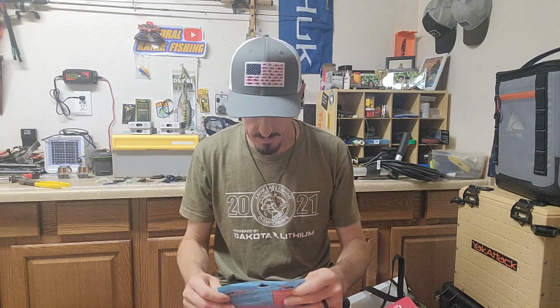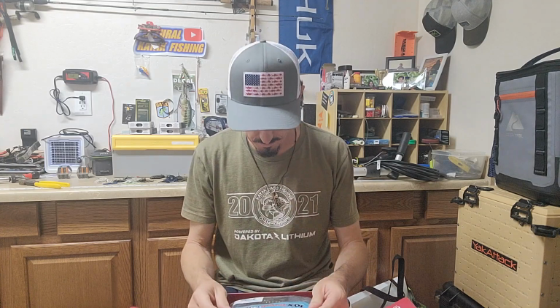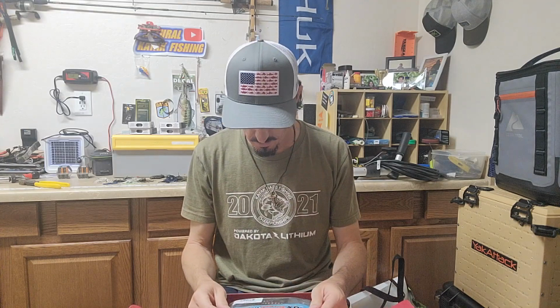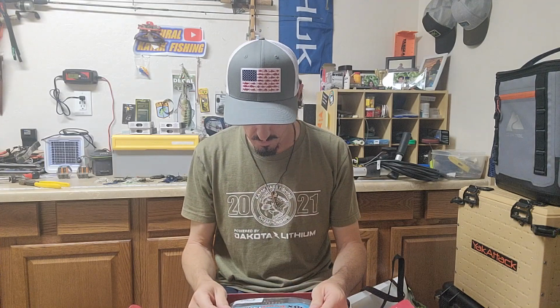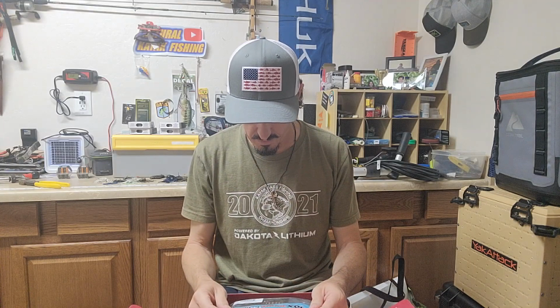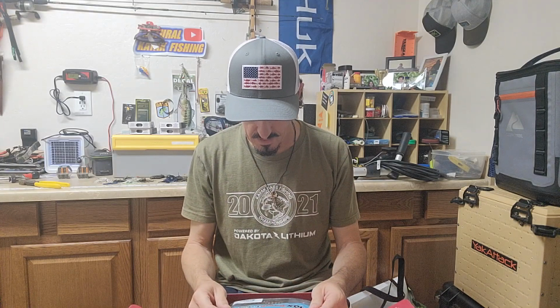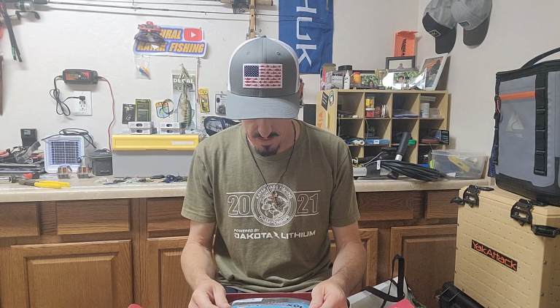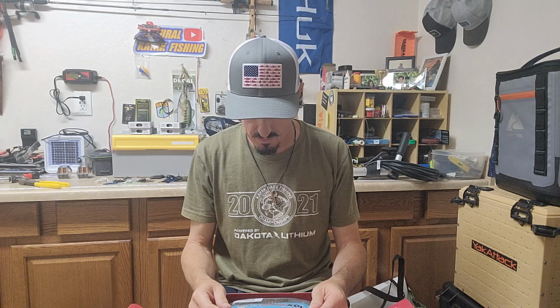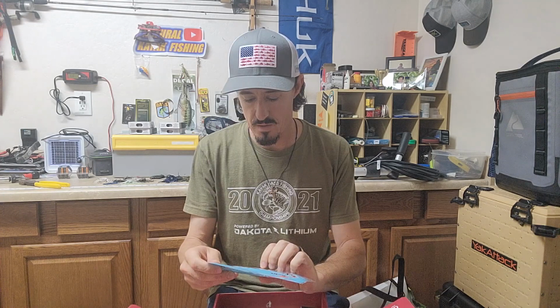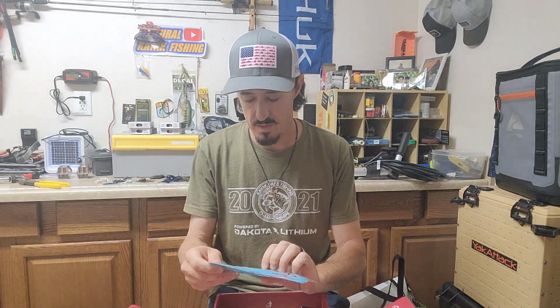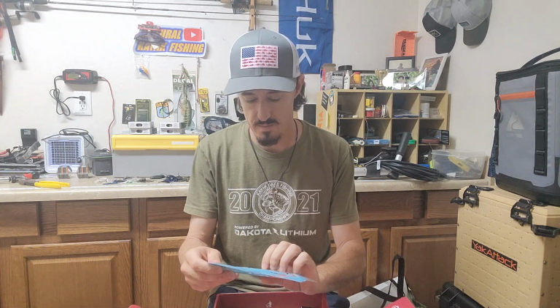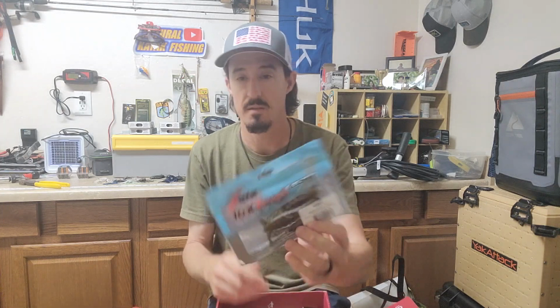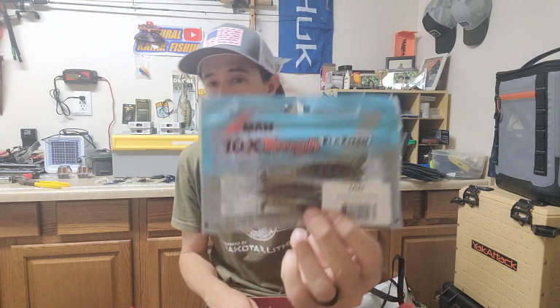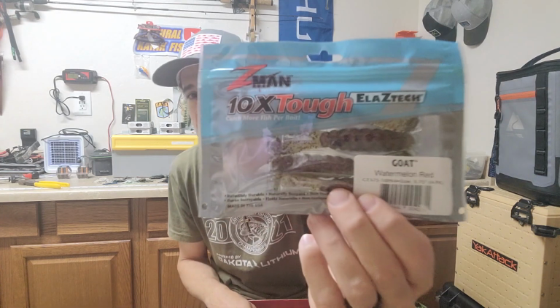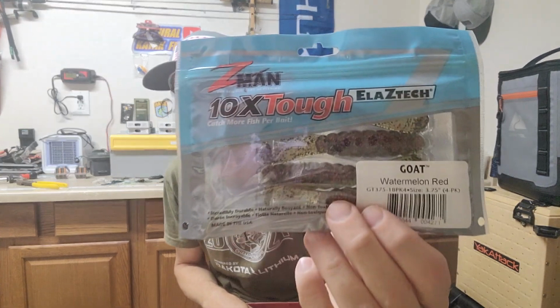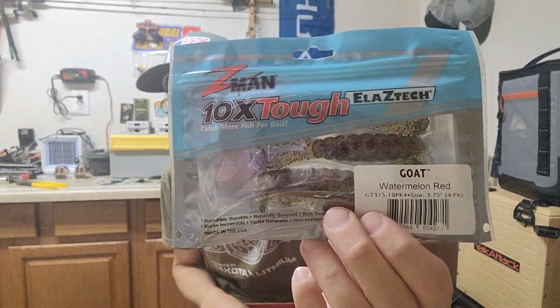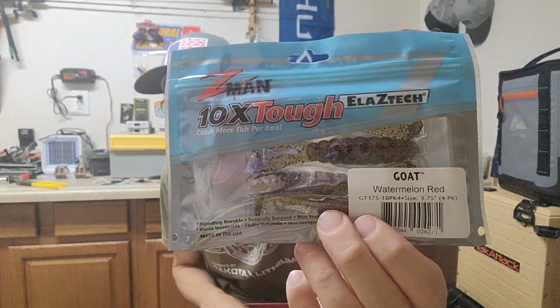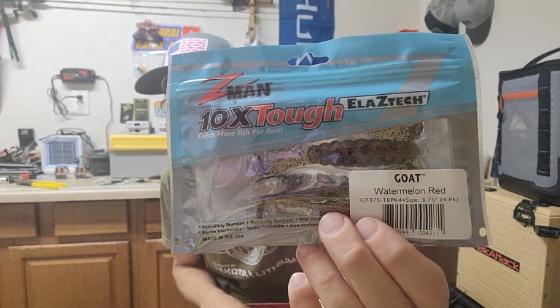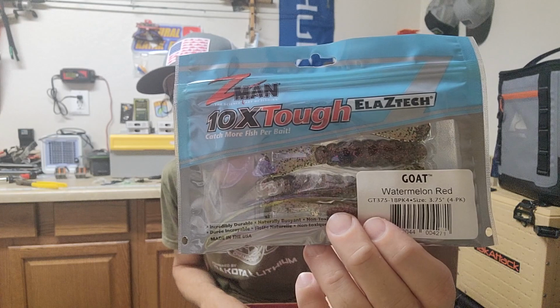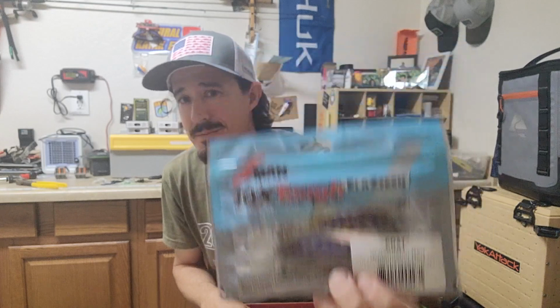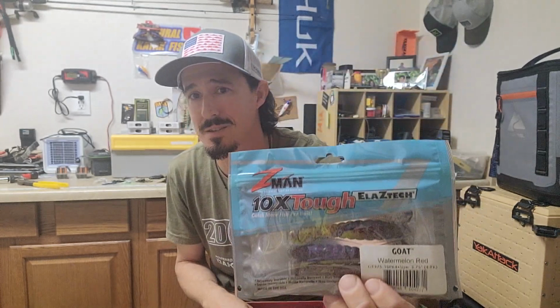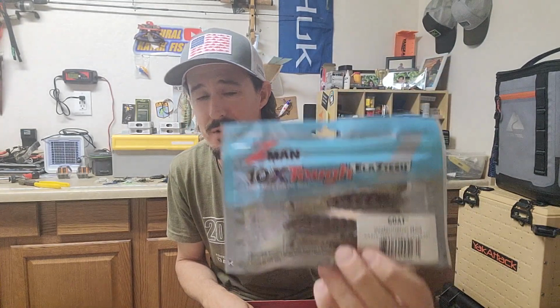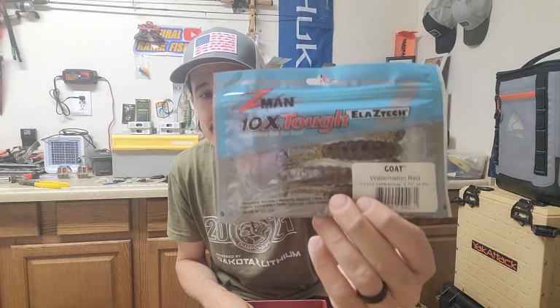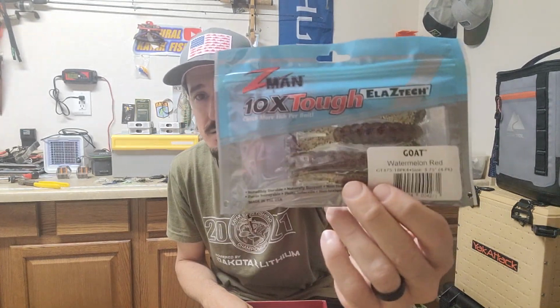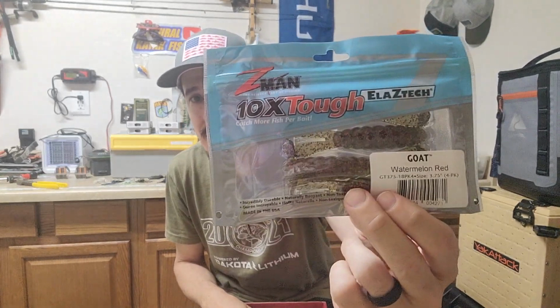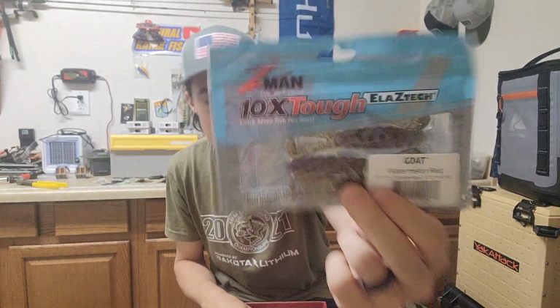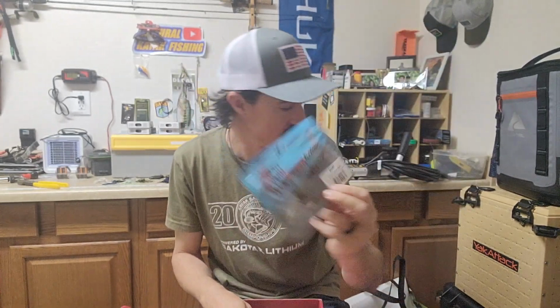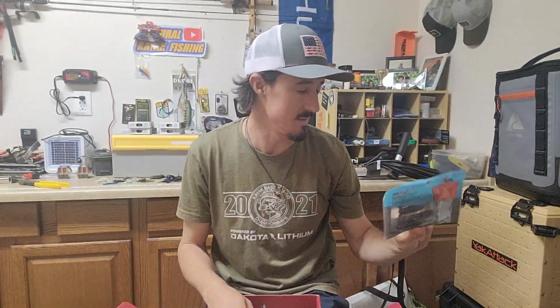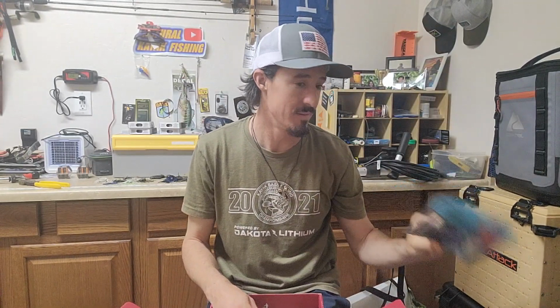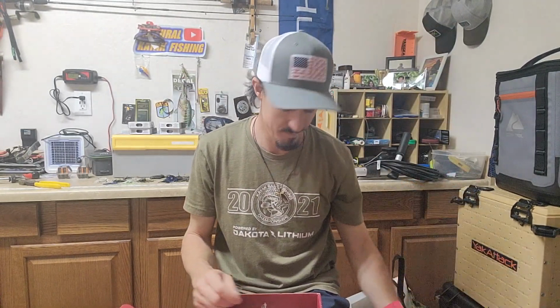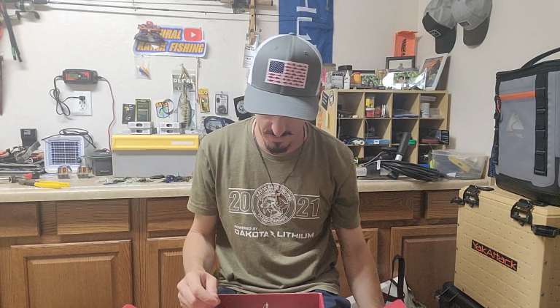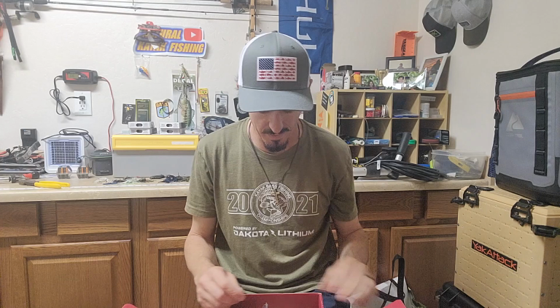All right, we got some Z-Man Goat — this is actually a really good topwater bait. Top water season here in Arizona, this is excellent. That's a hit right off the bat.